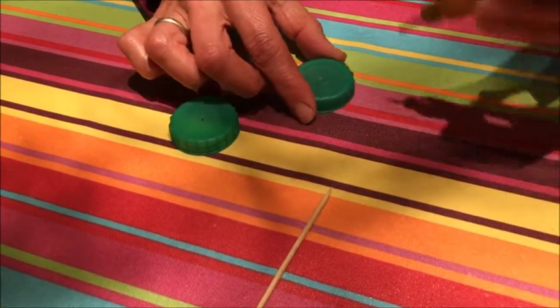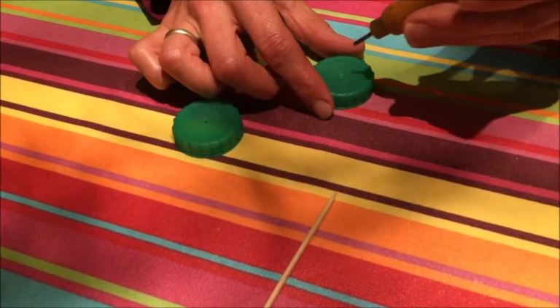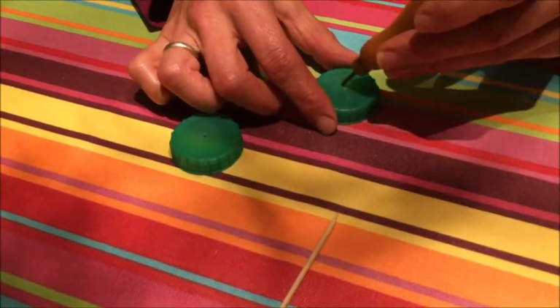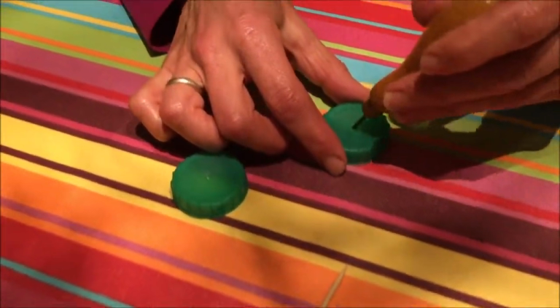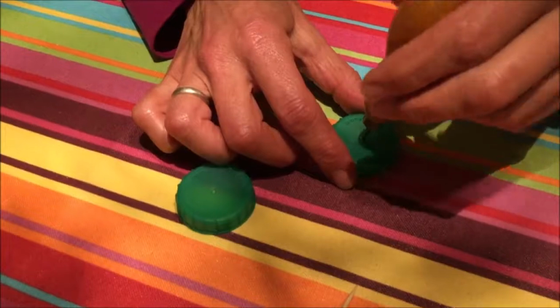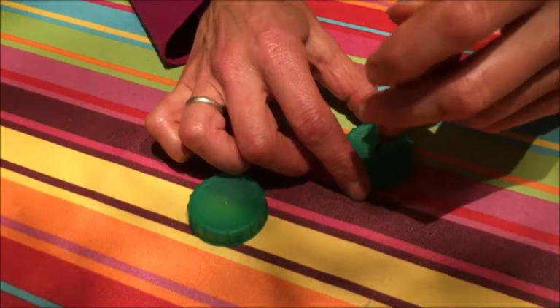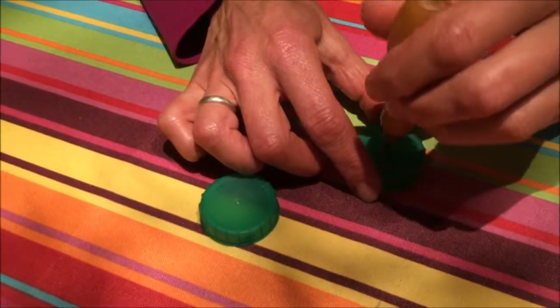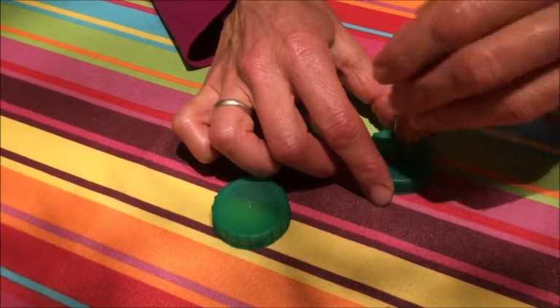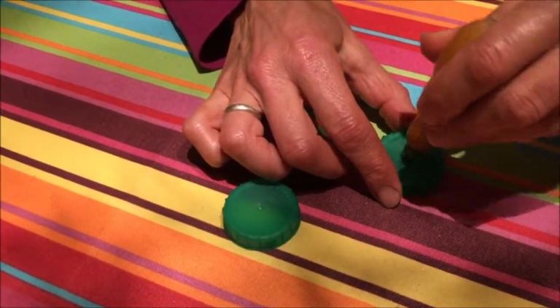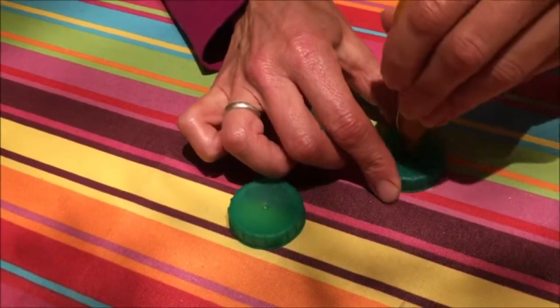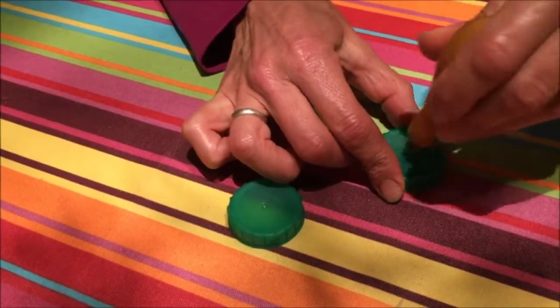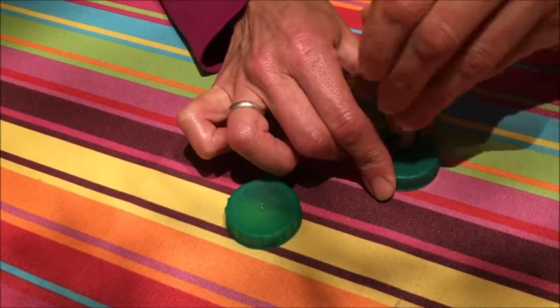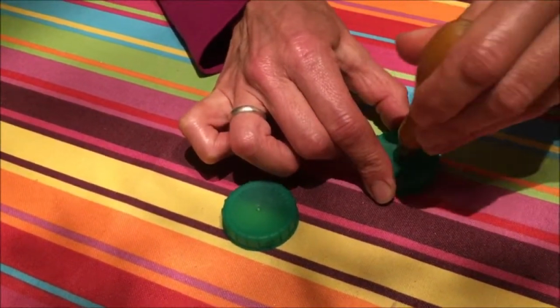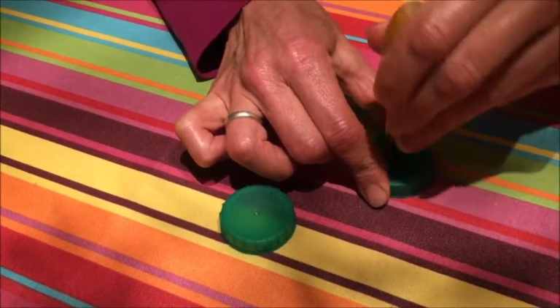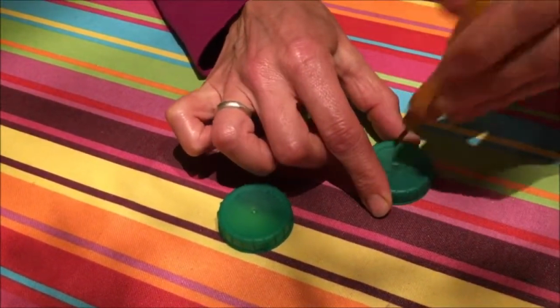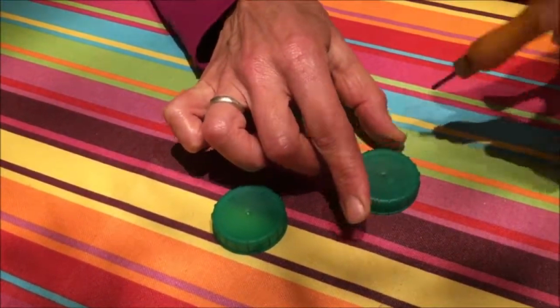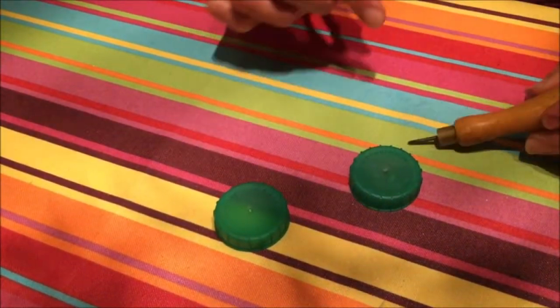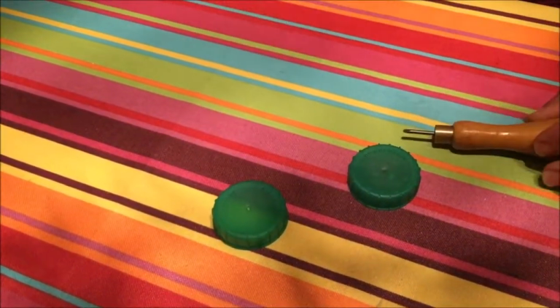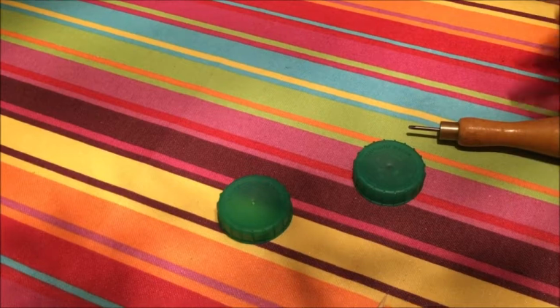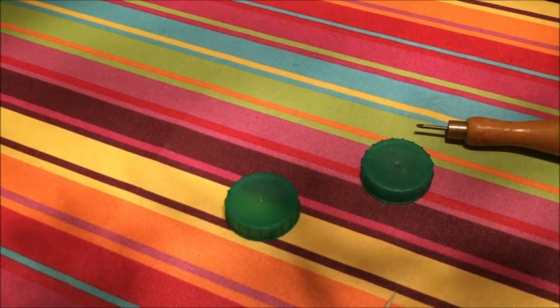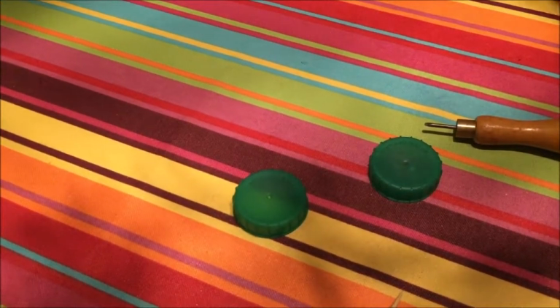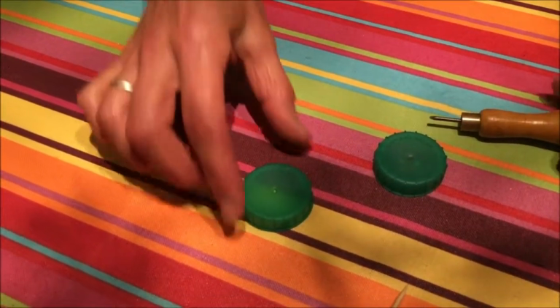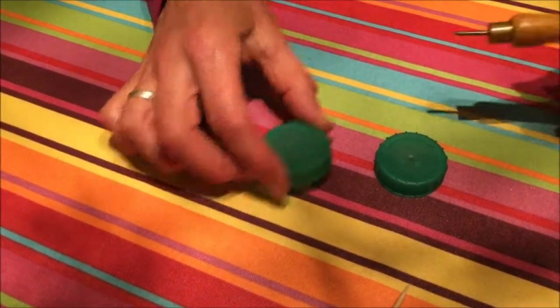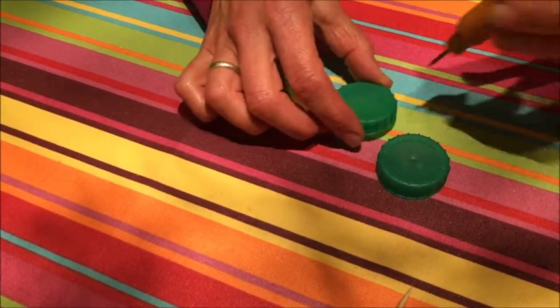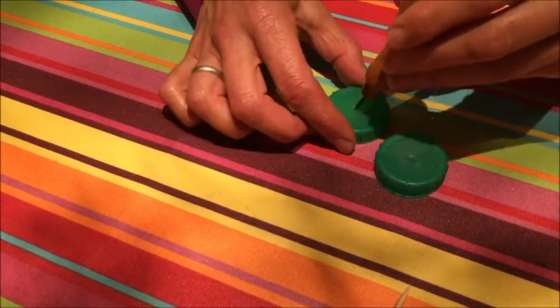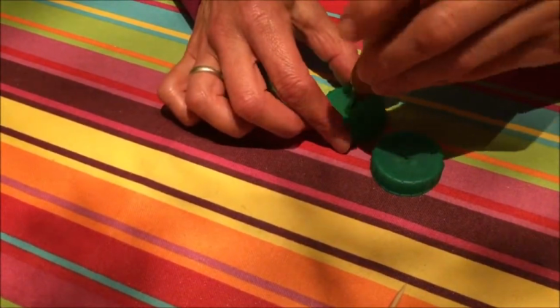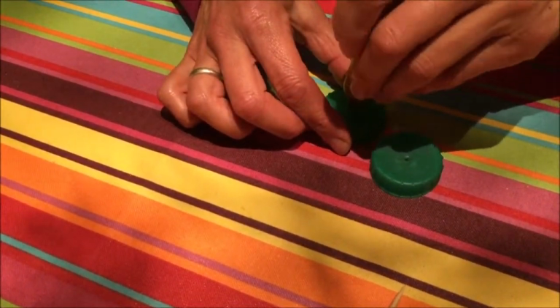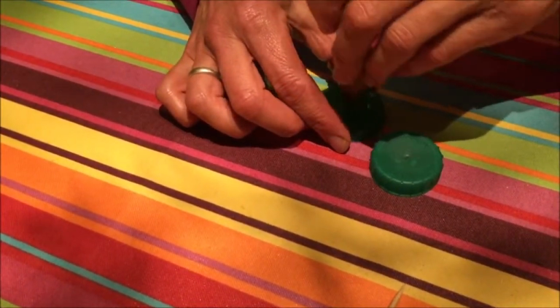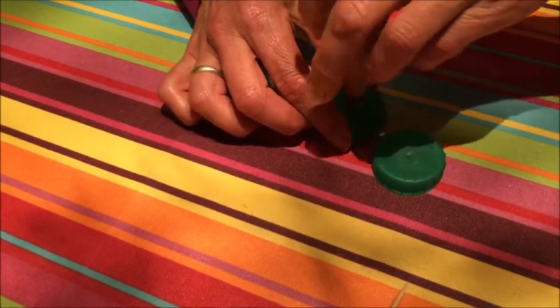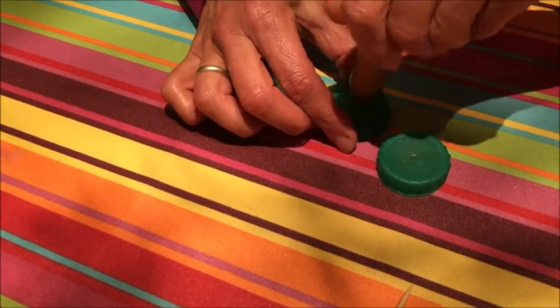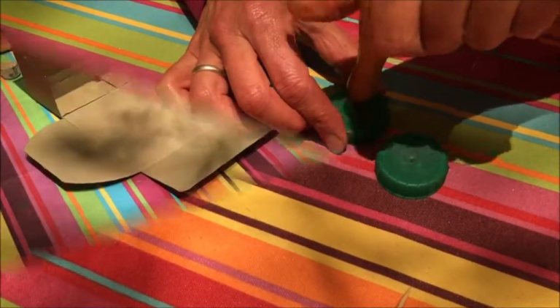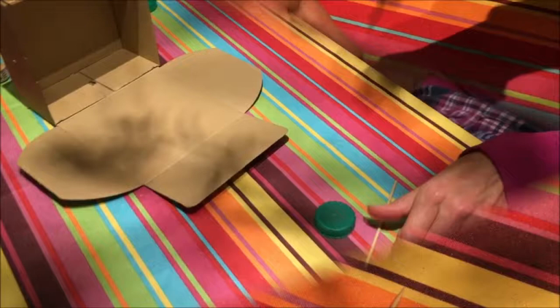Now we make holes in two plastic bottle tops — you could use cardboard. Don't make those holes too big because you do need to have quite a tight fit on the skewer.